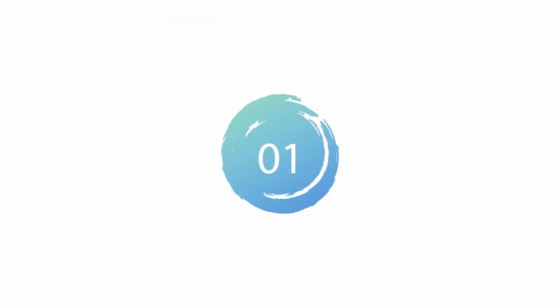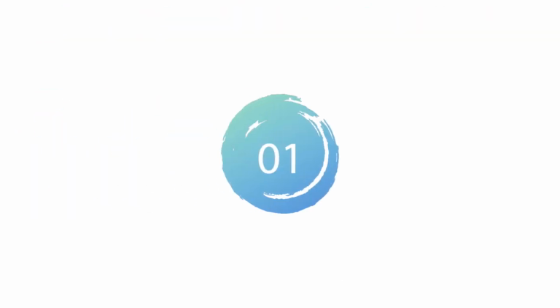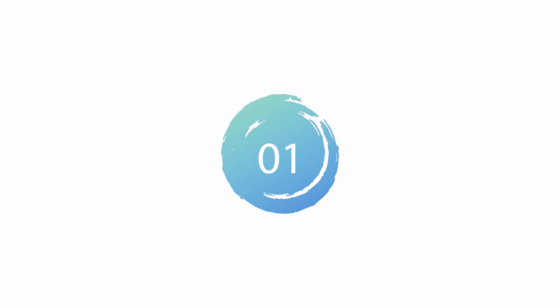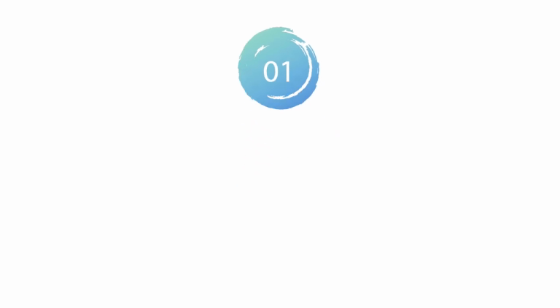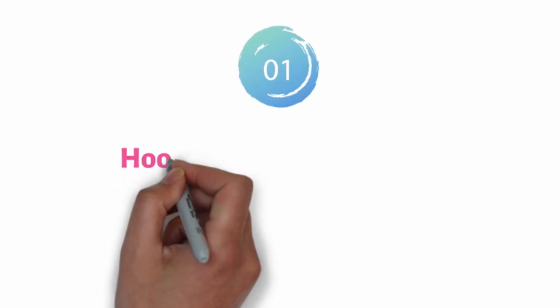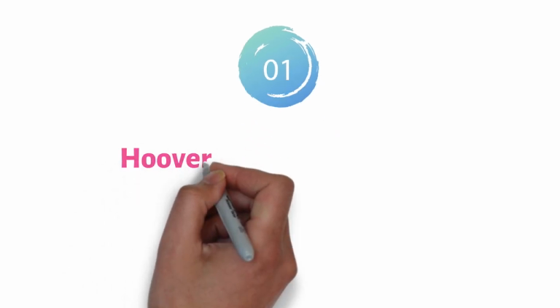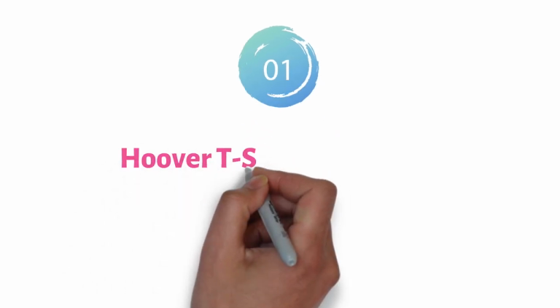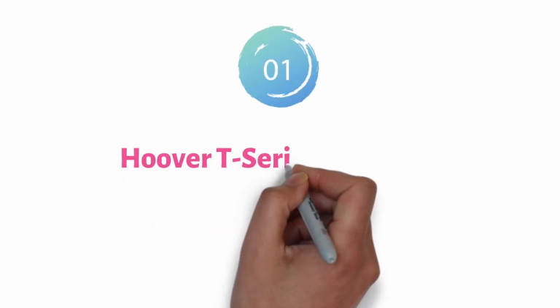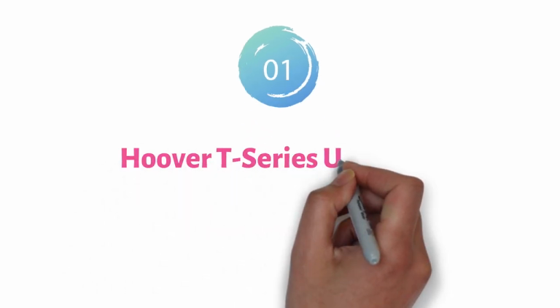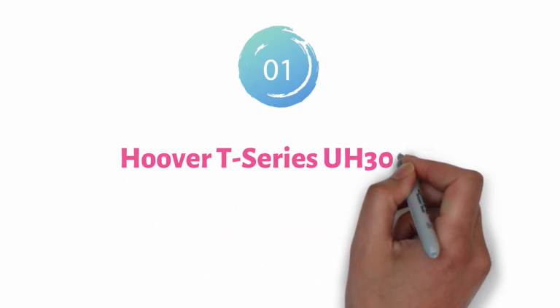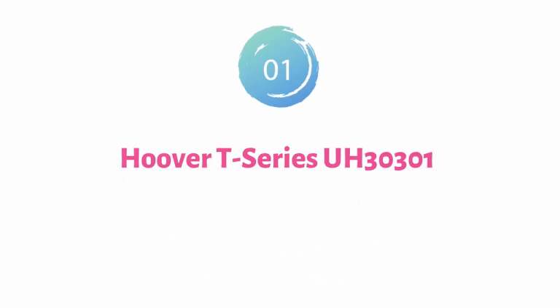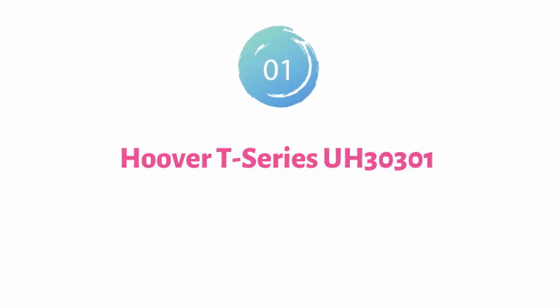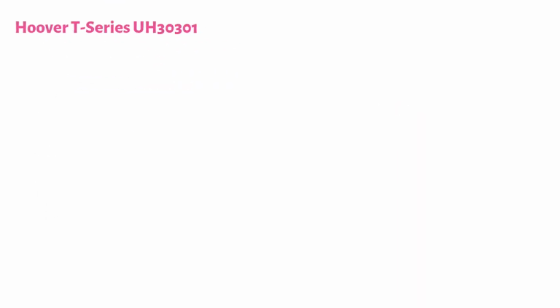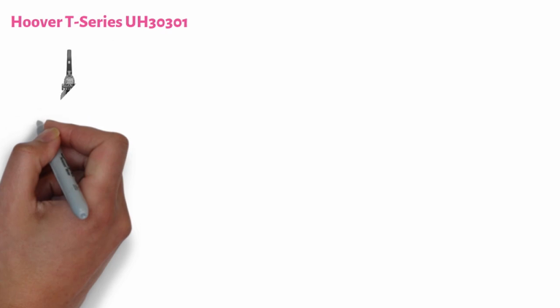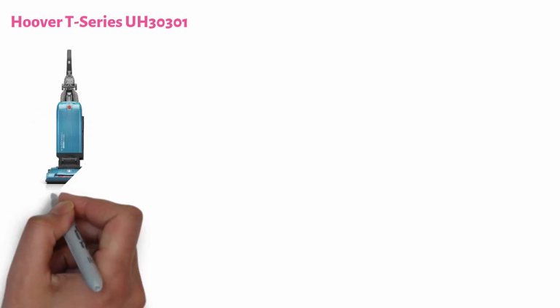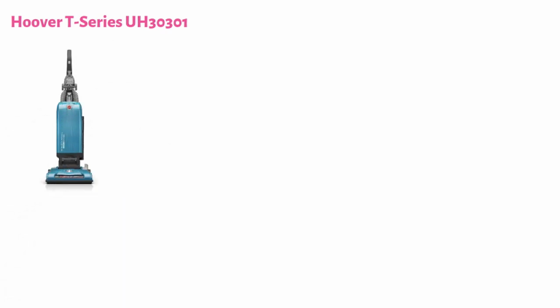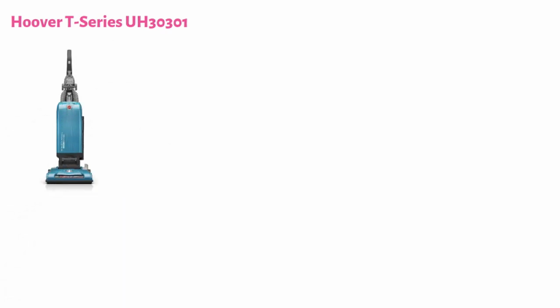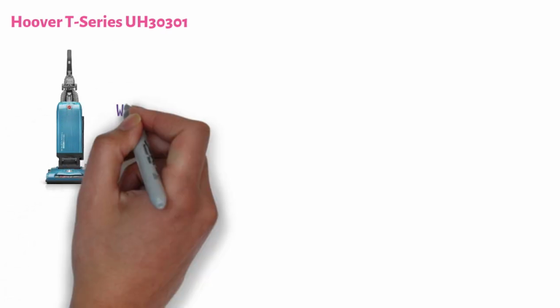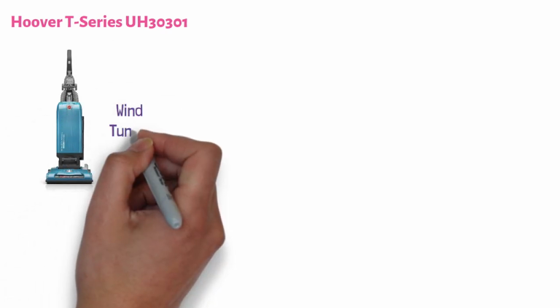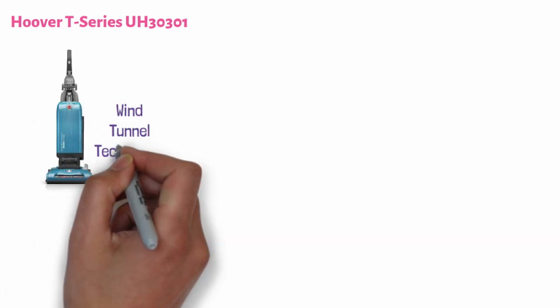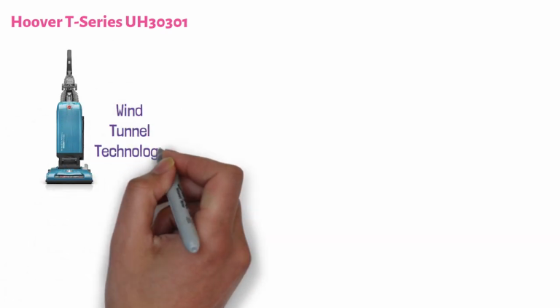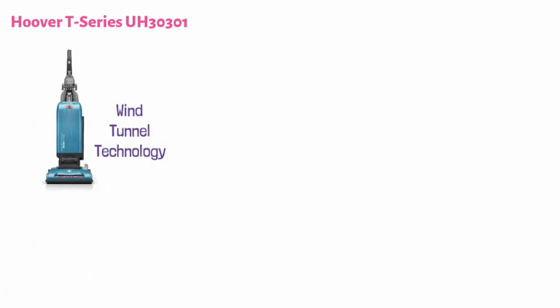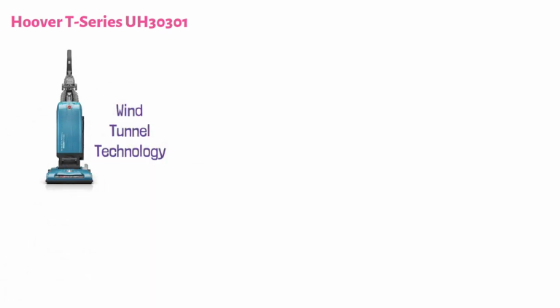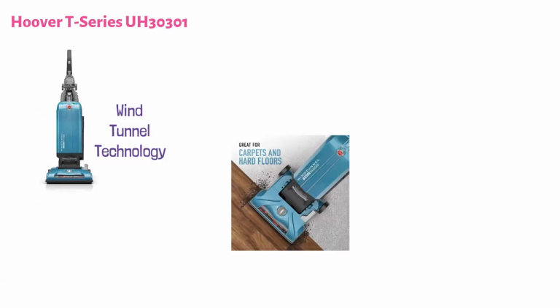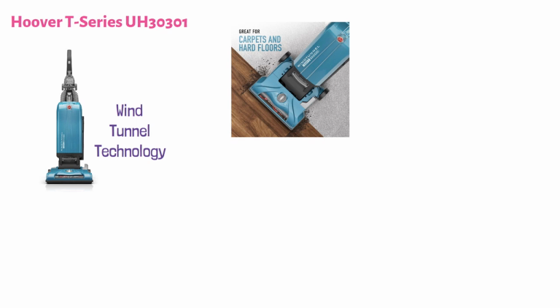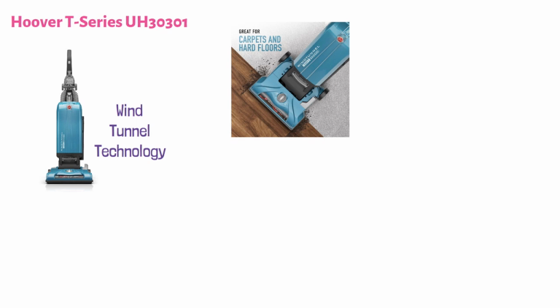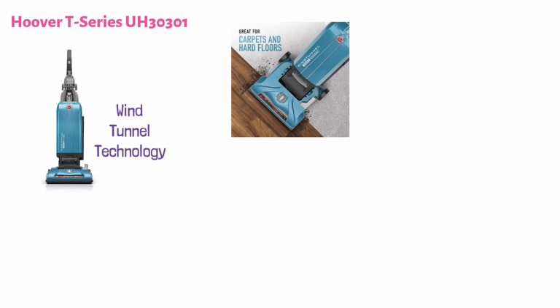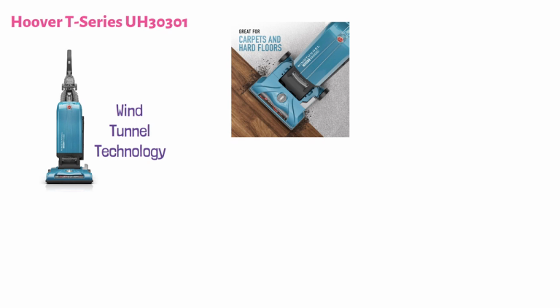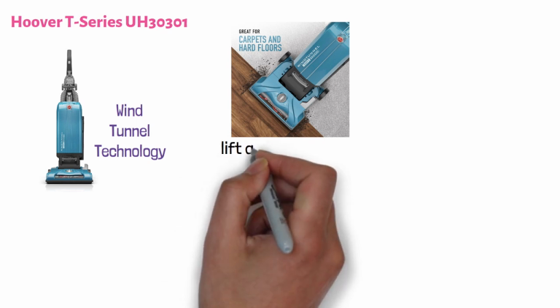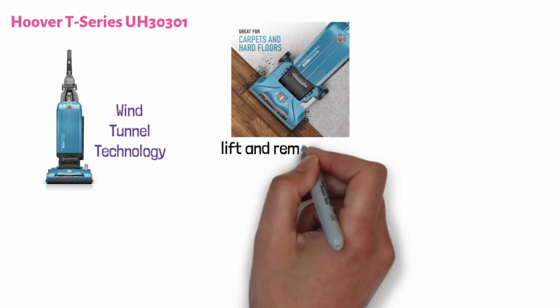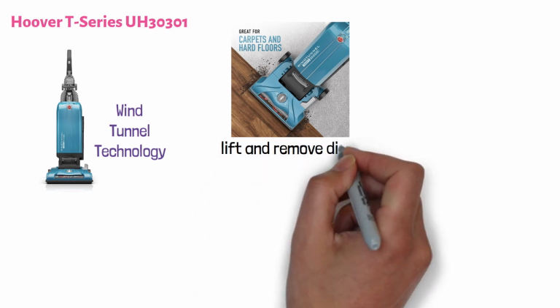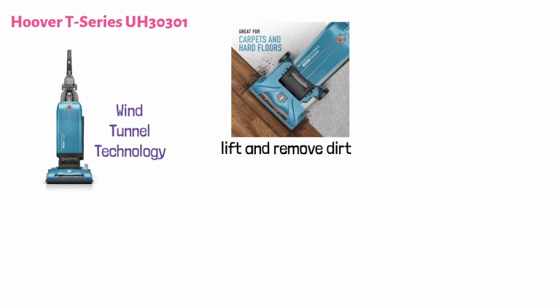At number one, we have the Hoover T-Series UH30301. This is an air-powered vacuum cleaner that comes with wind tunnel technology. It creates channels of suction to lift and remove dirt, debris, and hair from all kinds of surfaces.